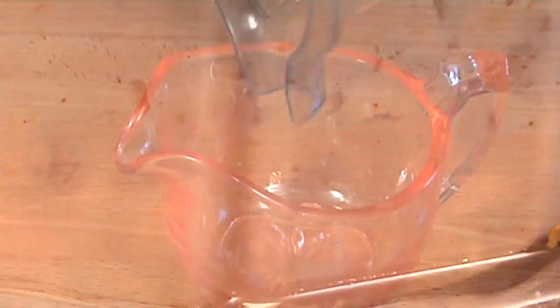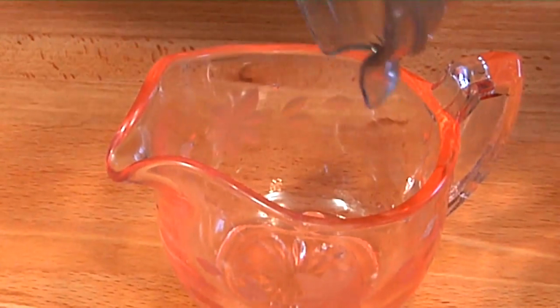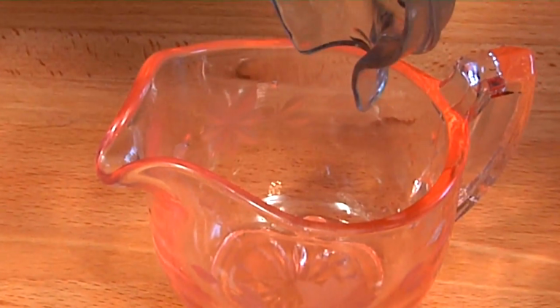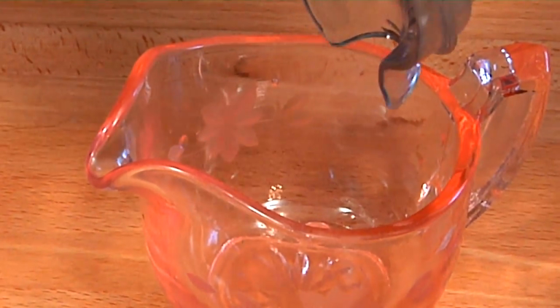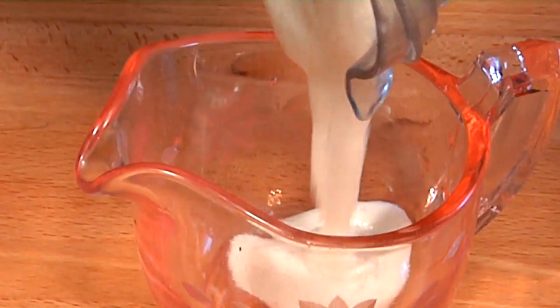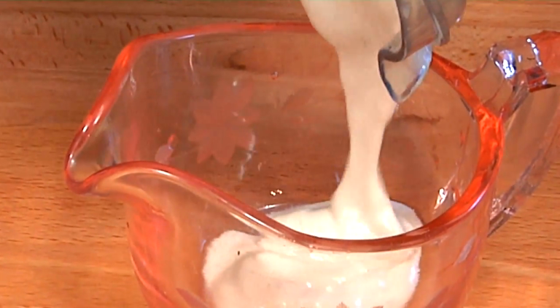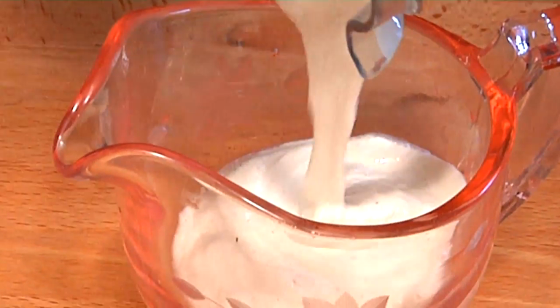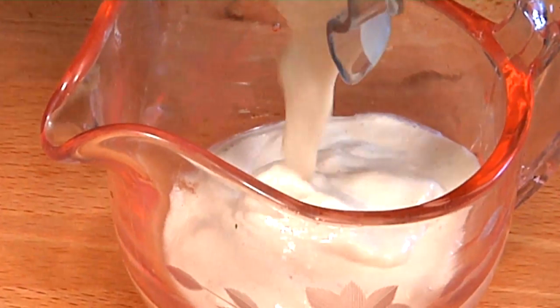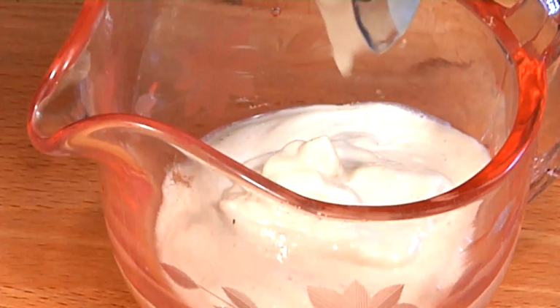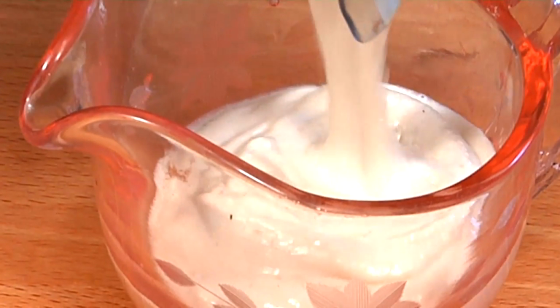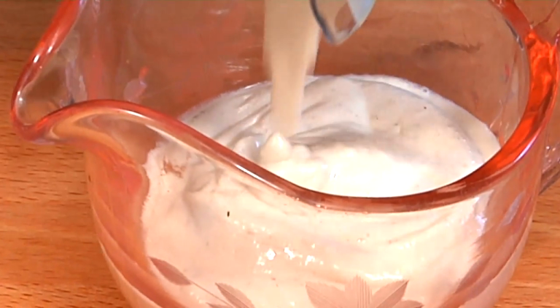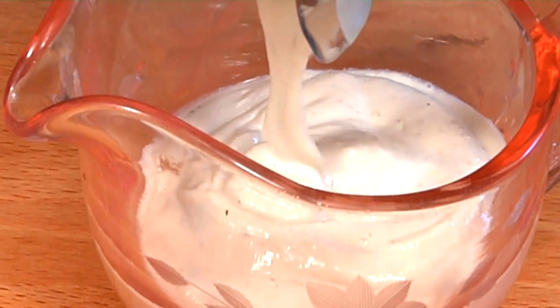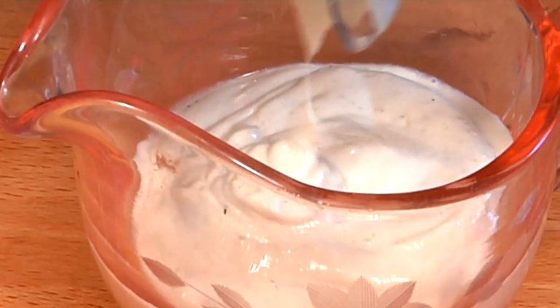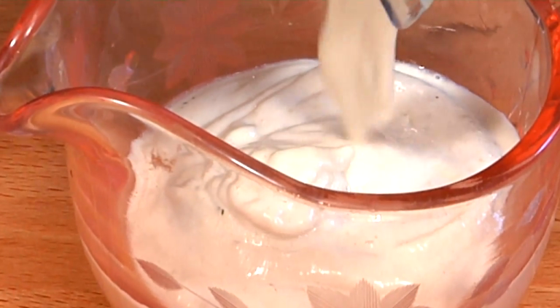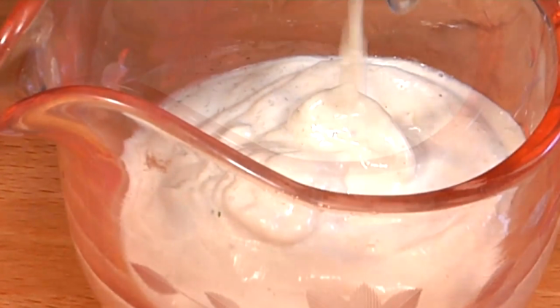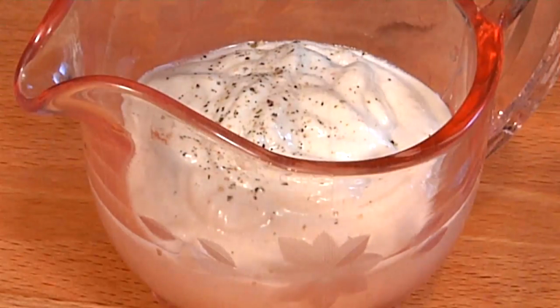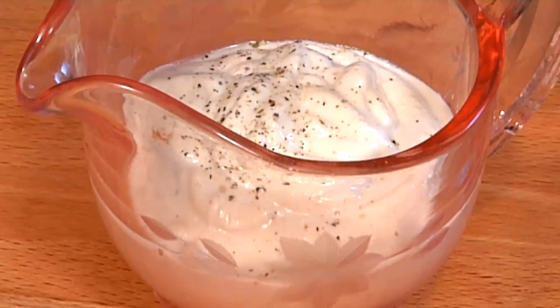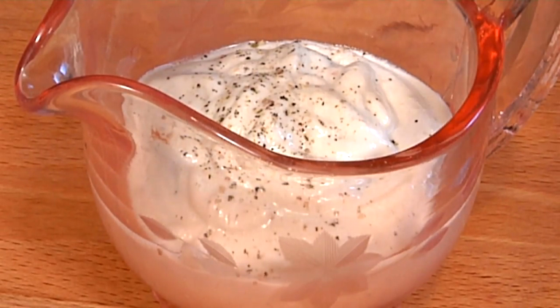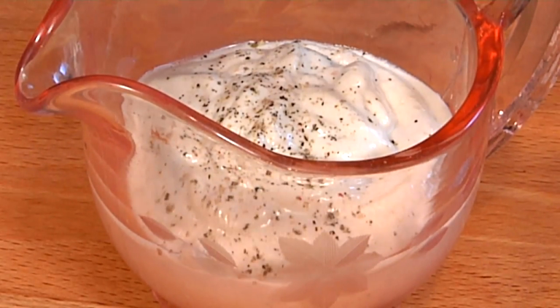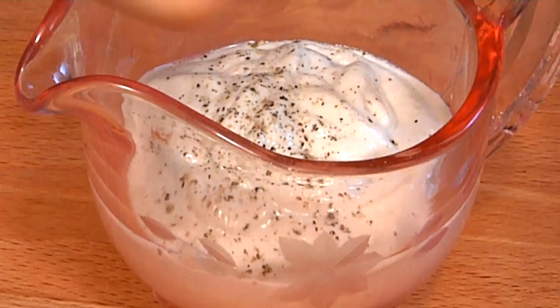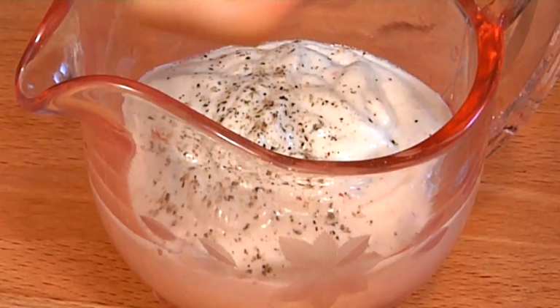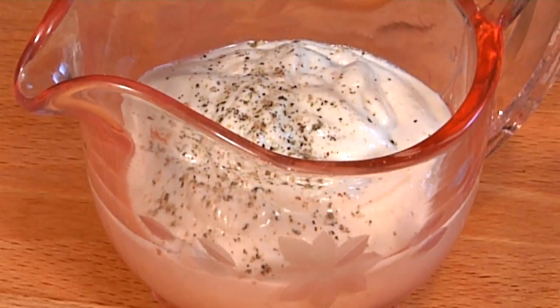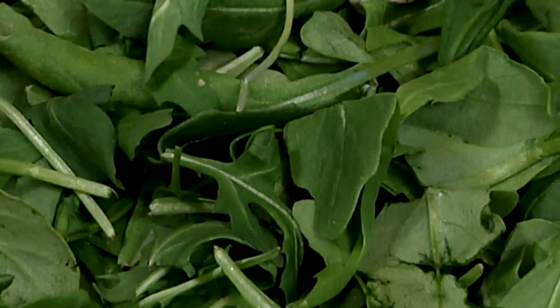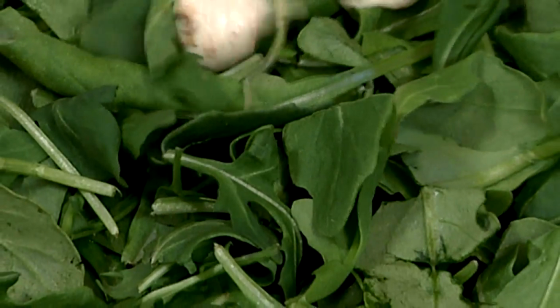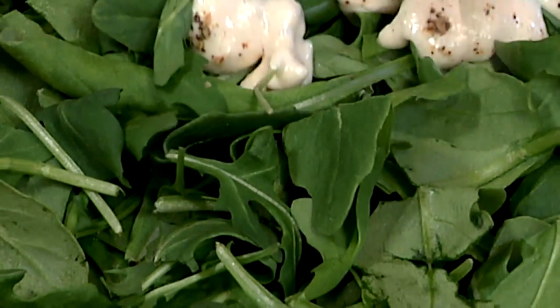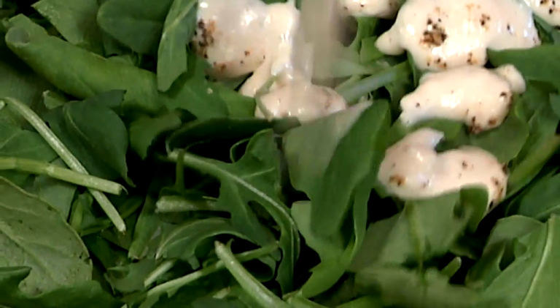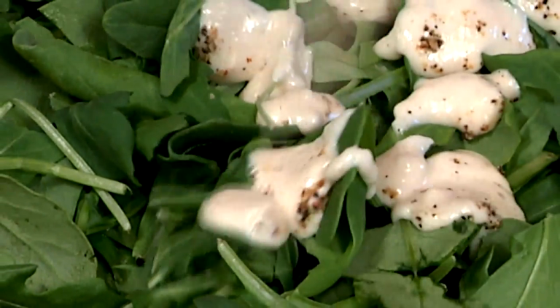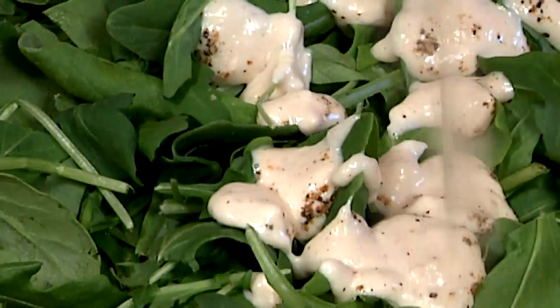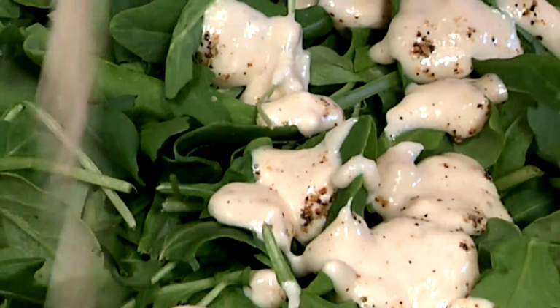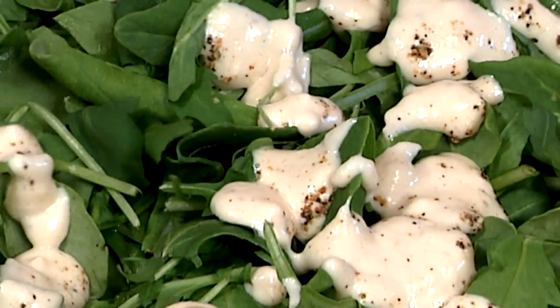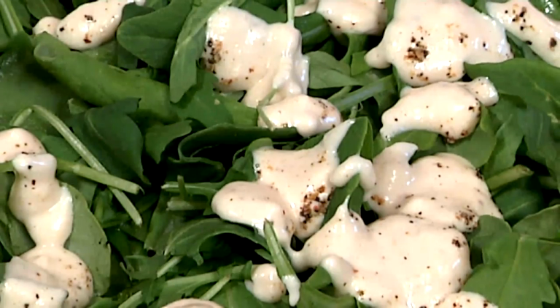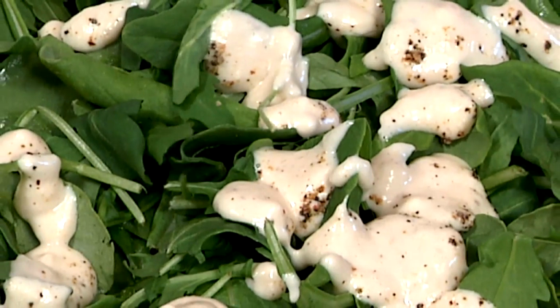We're just going to pour this out into our little pitcher. That looks fantastic. We might want to add just a little bit more pepper depending on what you like. Delicious, creamy, no guilt cracked pepper ranch dressing.